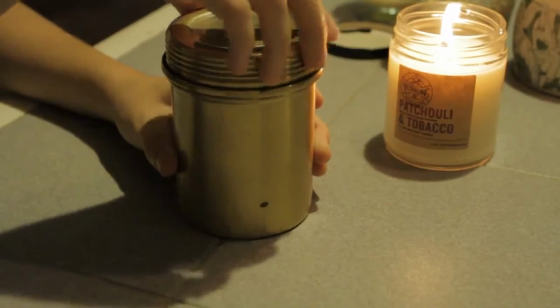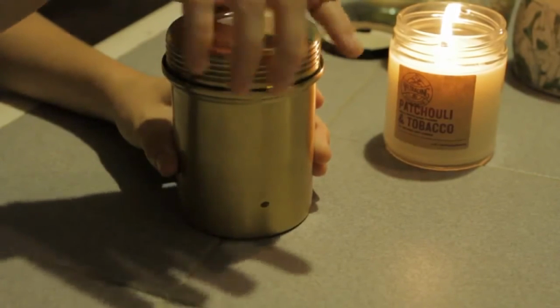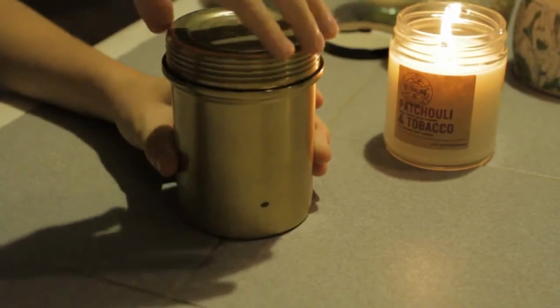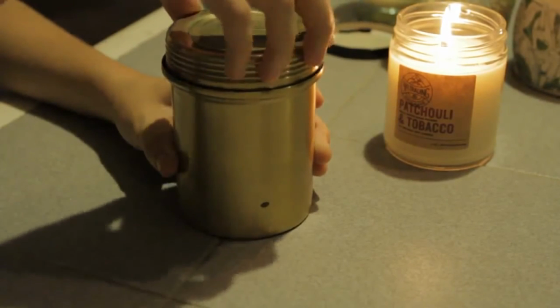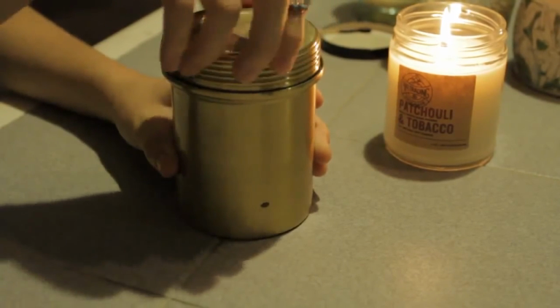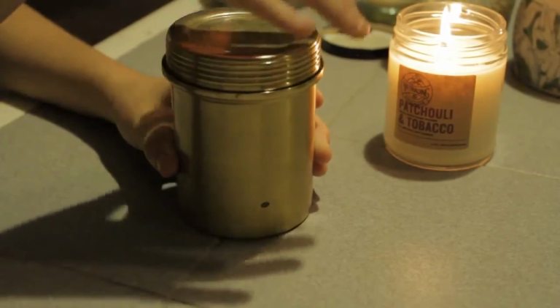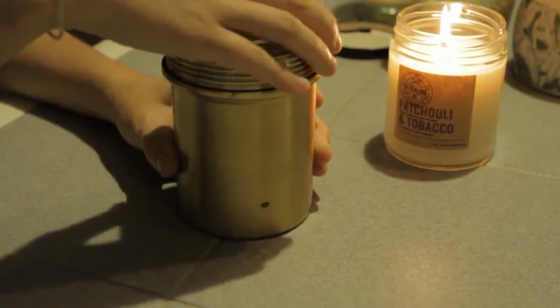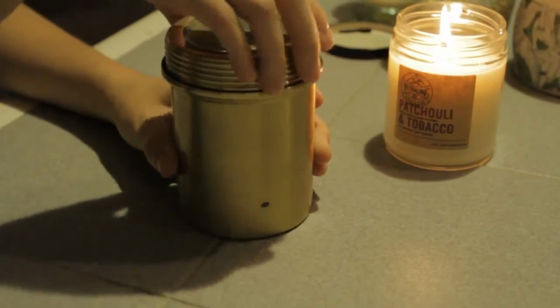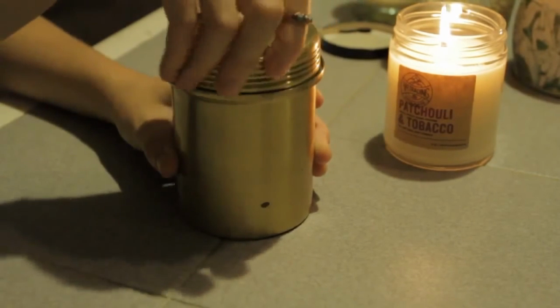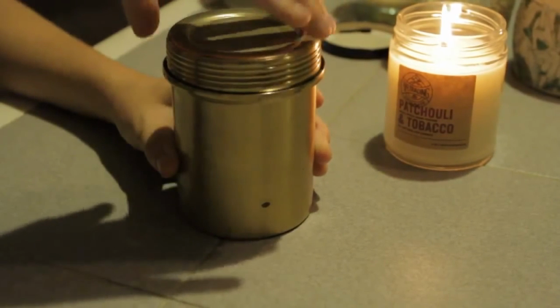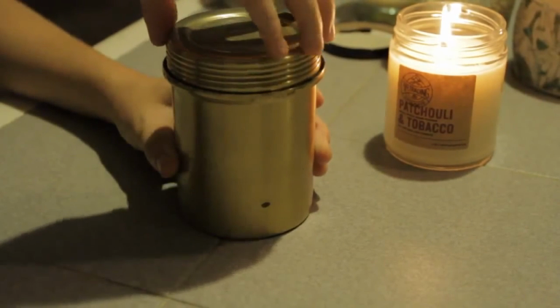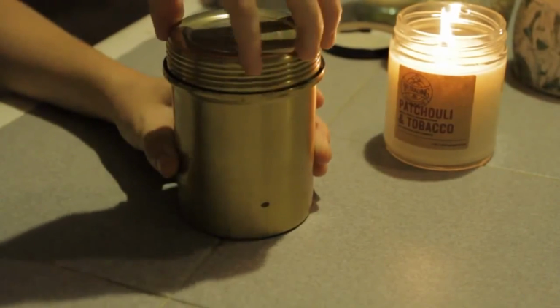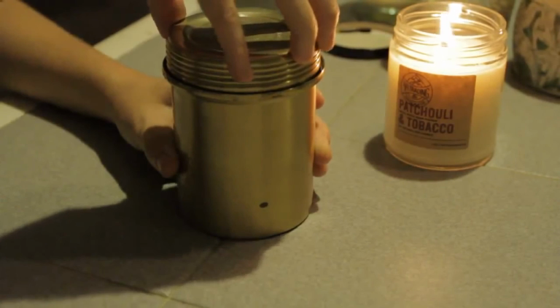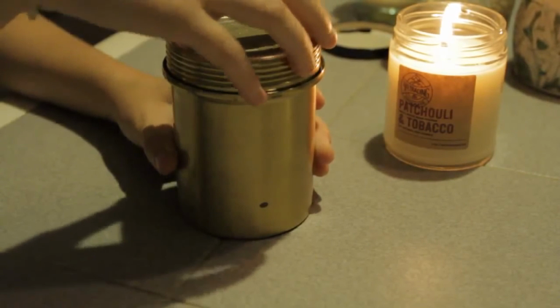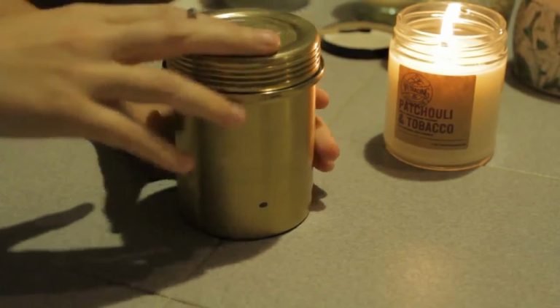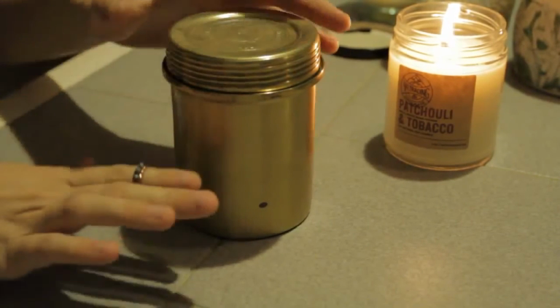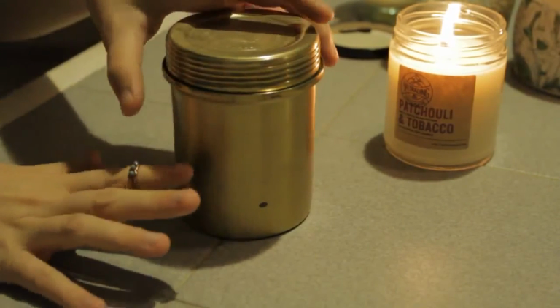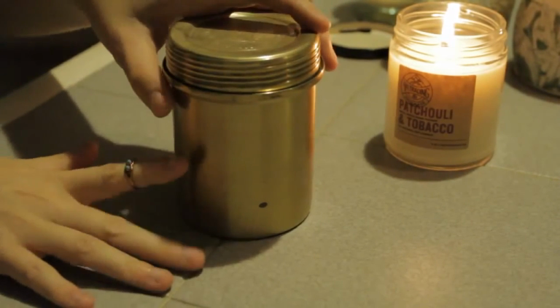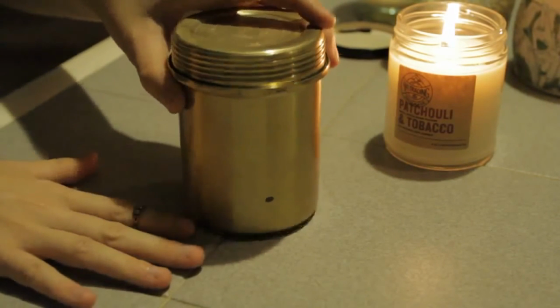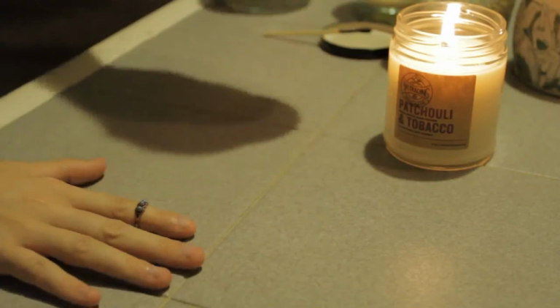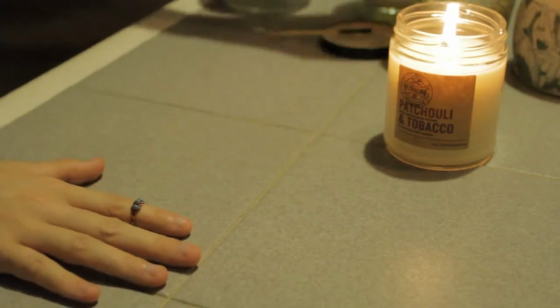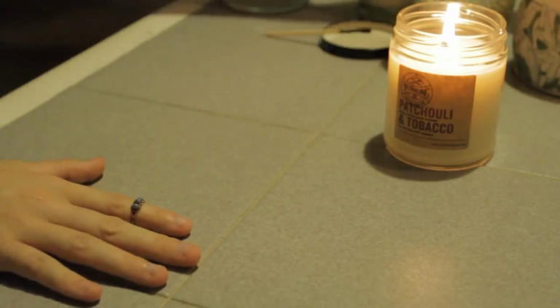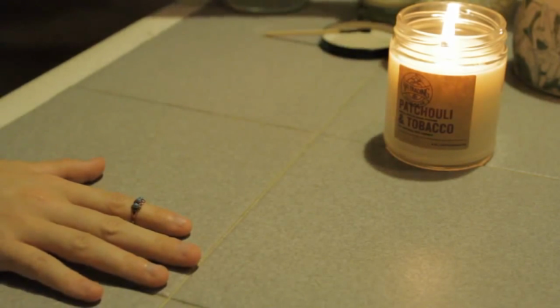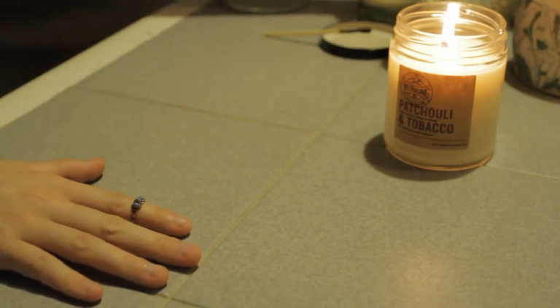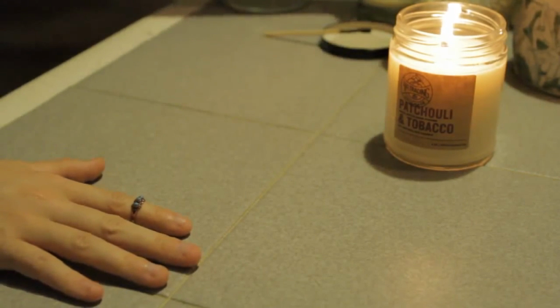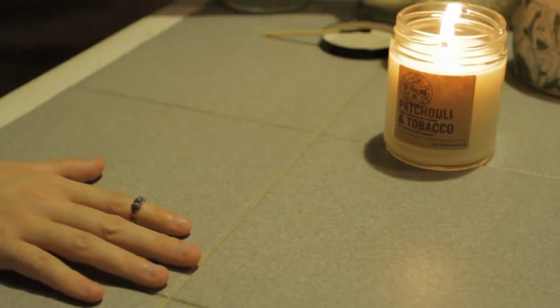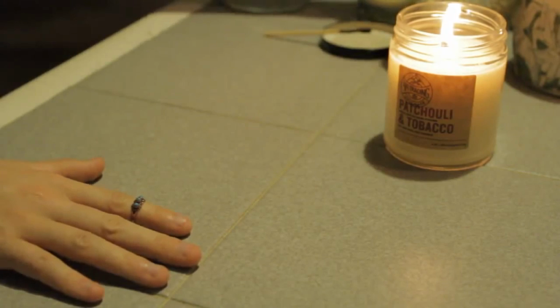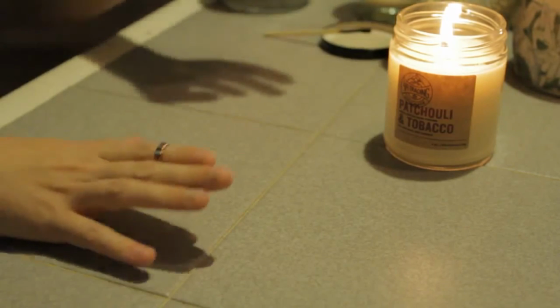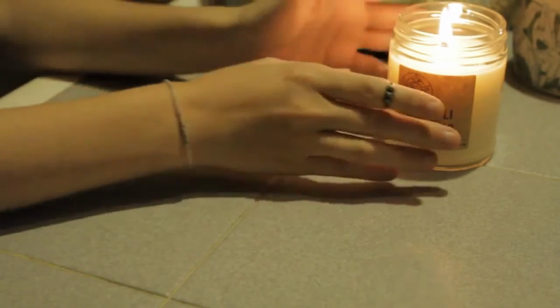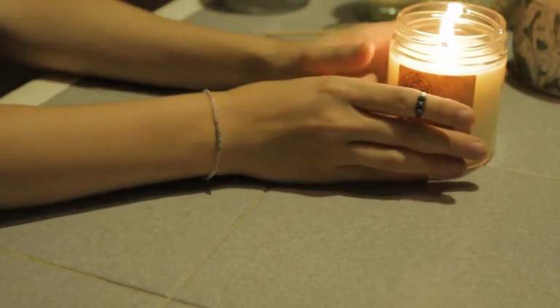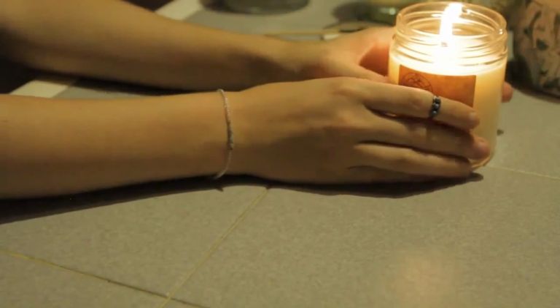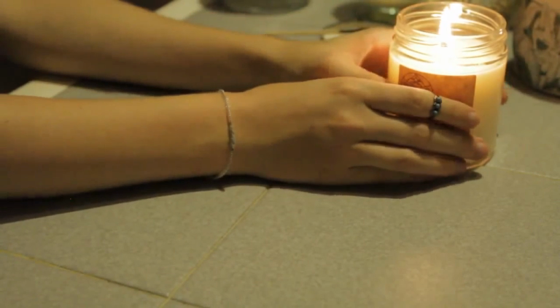Alright, so that was my candle collection. I hope you guys enjoyed this video — have a wonderful night.